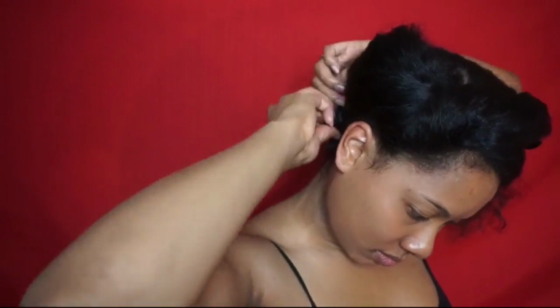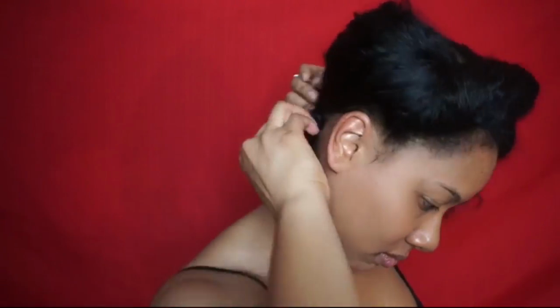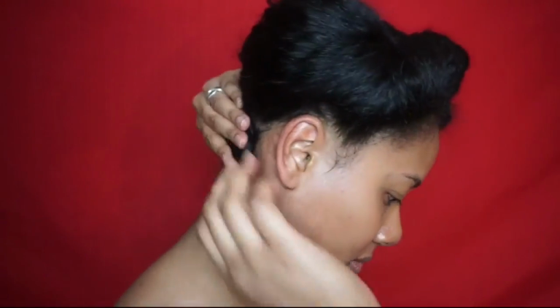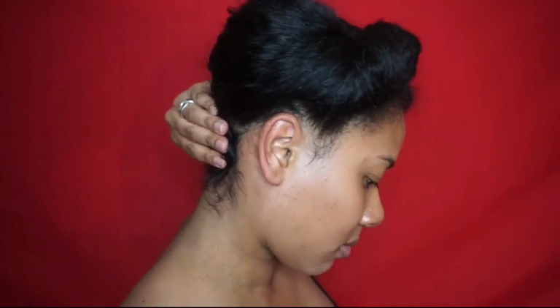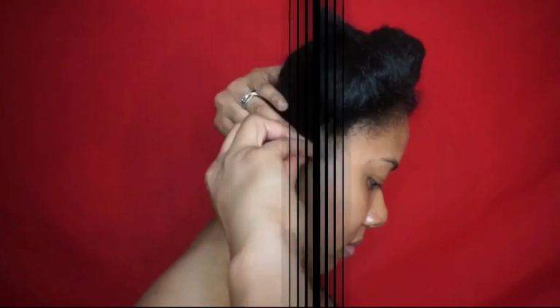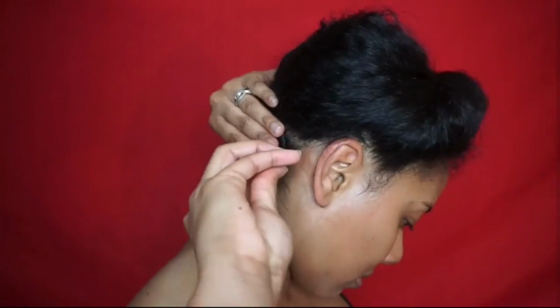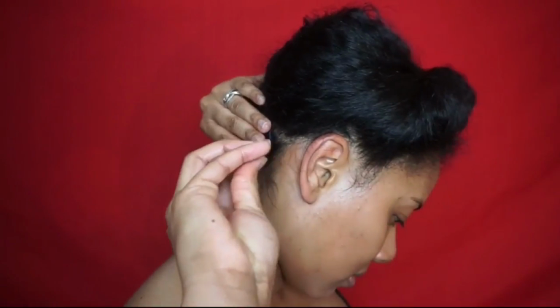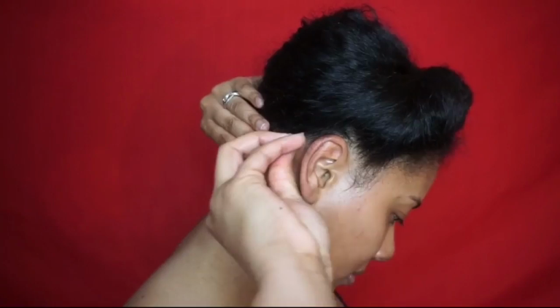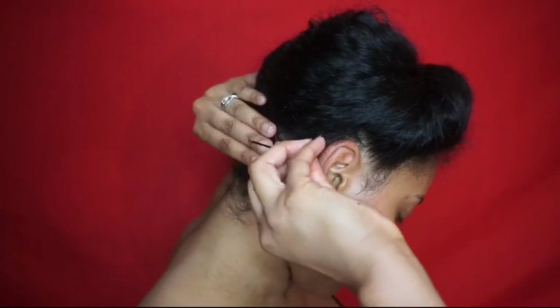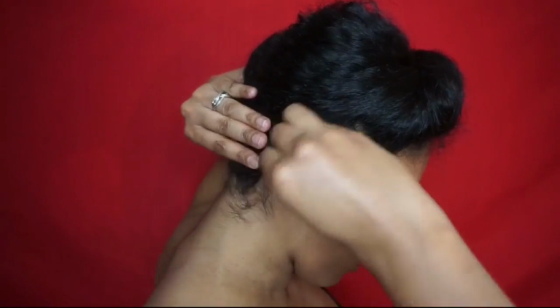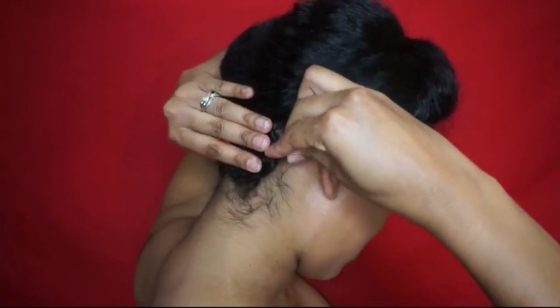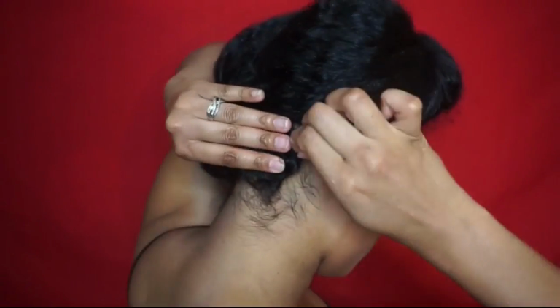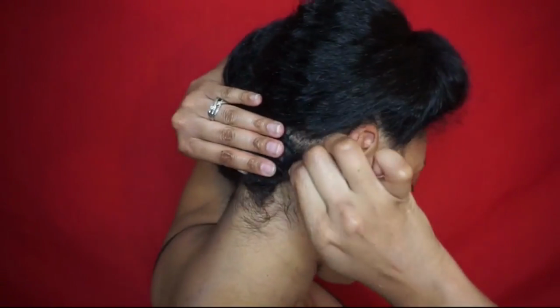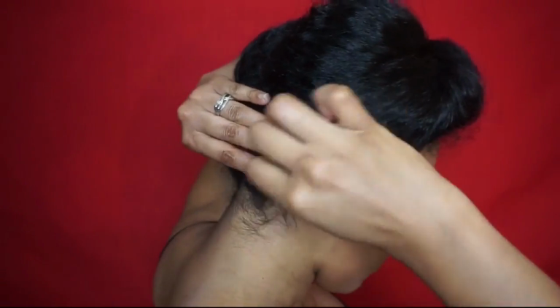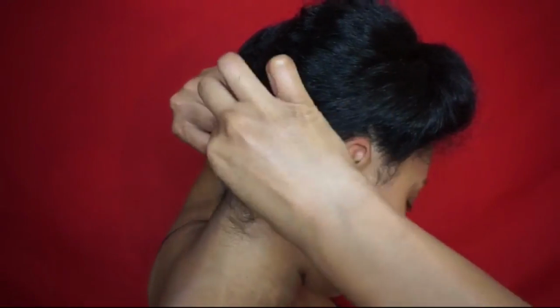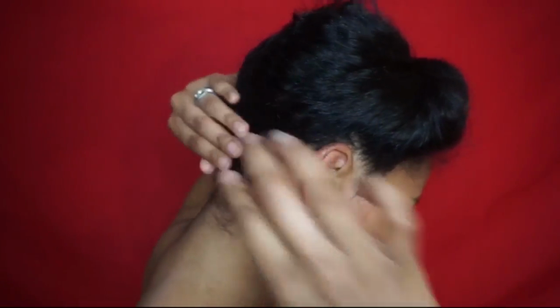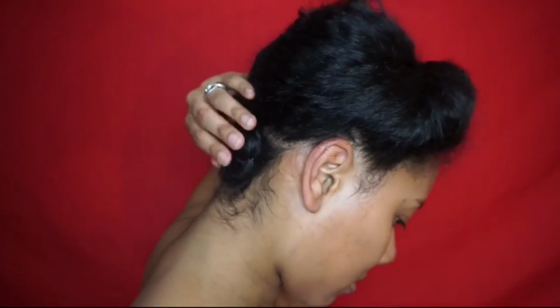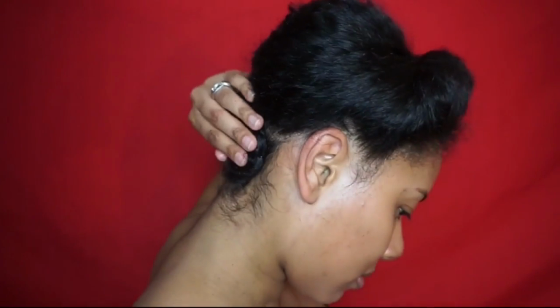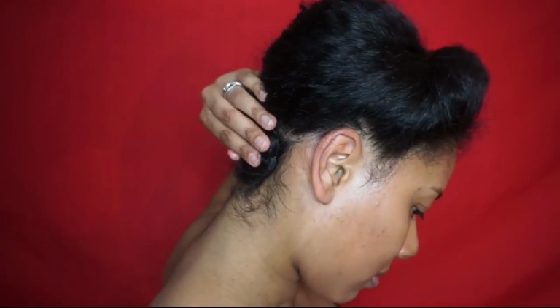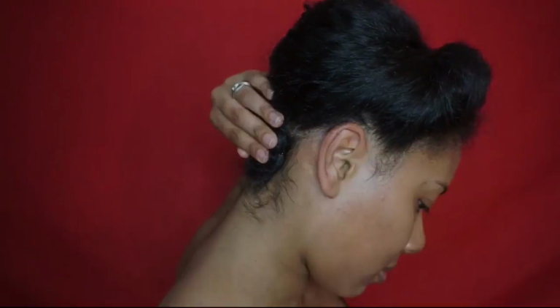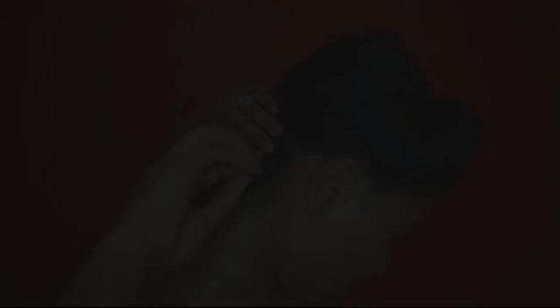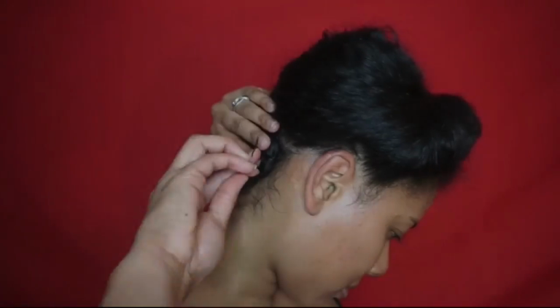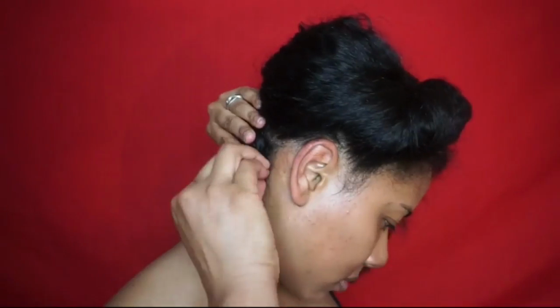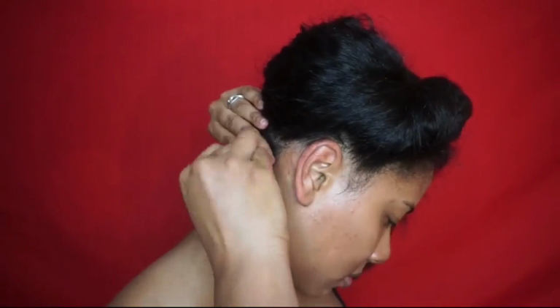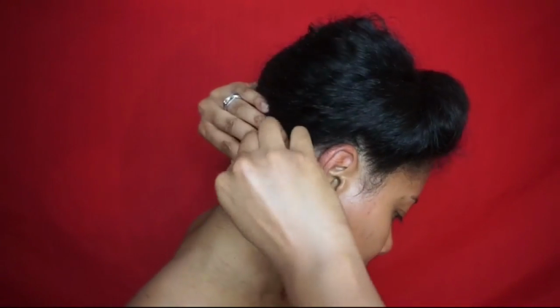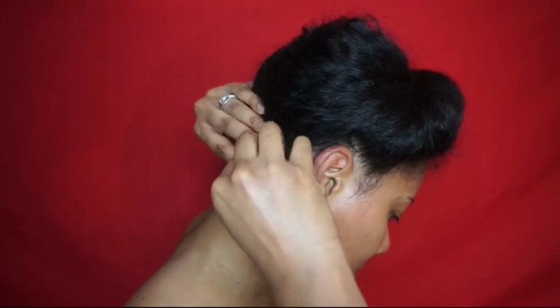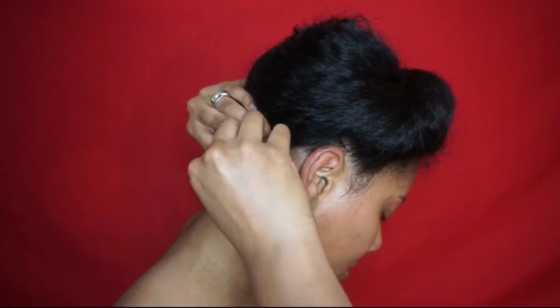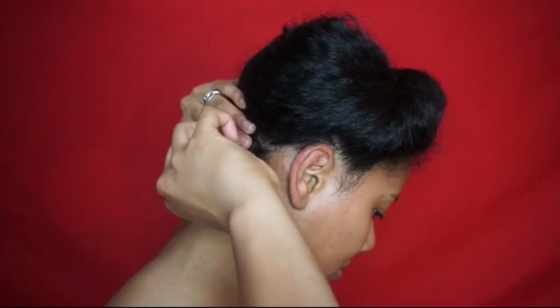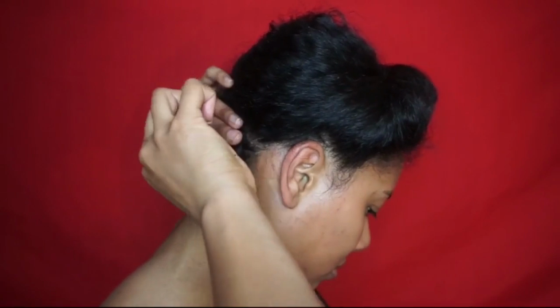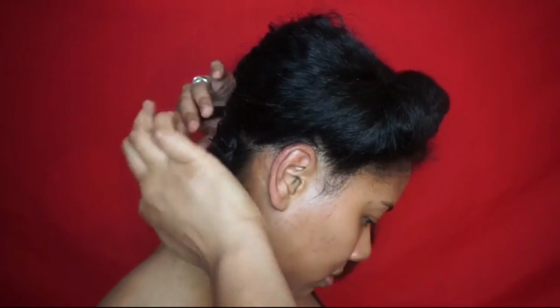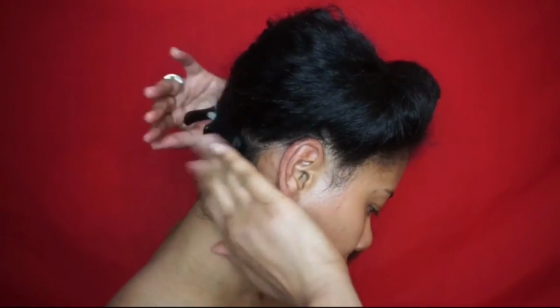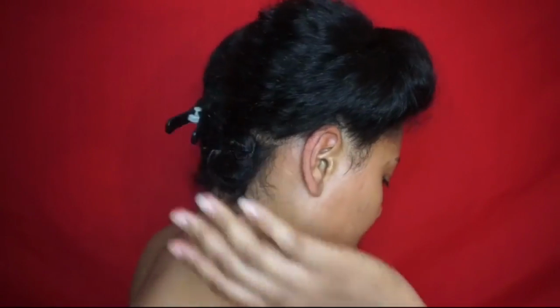I'll also be choosing two of you to be my Valentine, so you can get both the Twist and Shout Cream and the Curl Control Paste. Make sure you check the description box for all the rules for a chance to win as well.